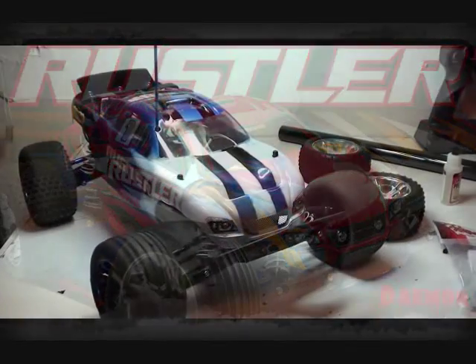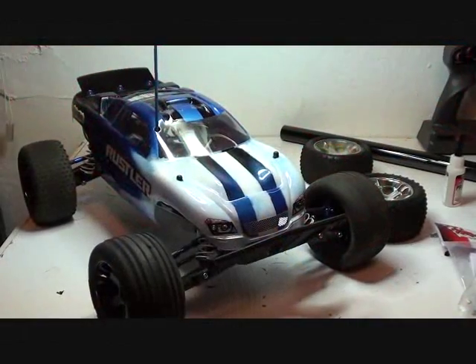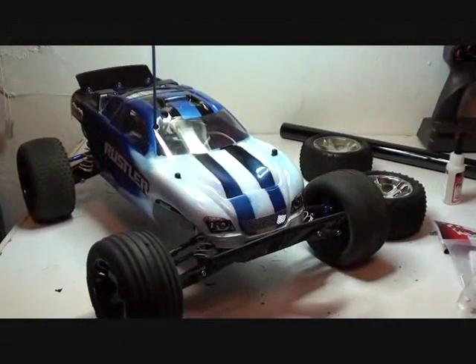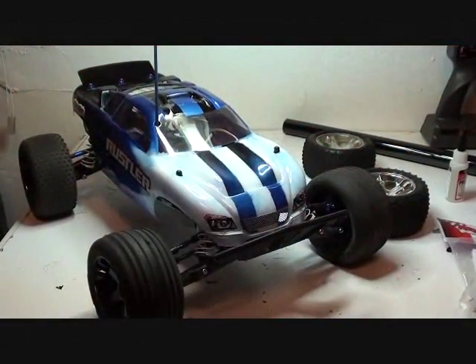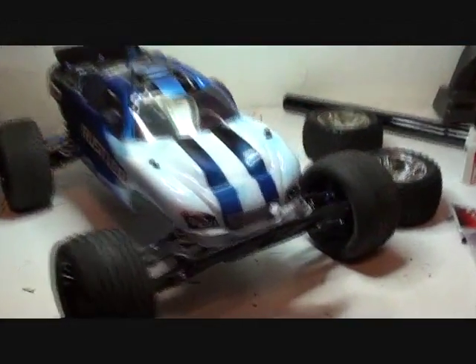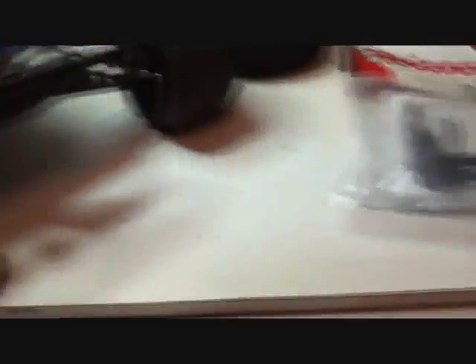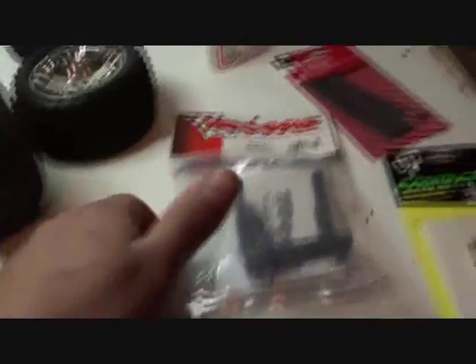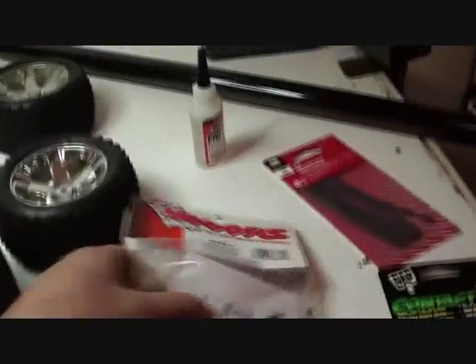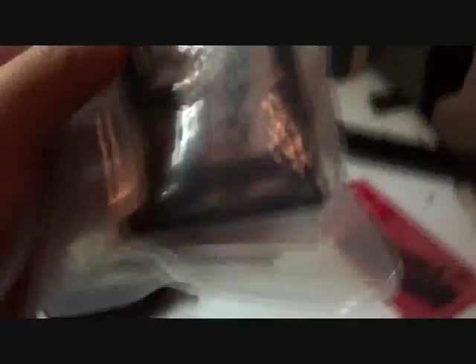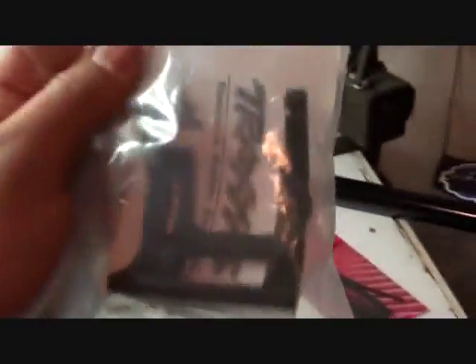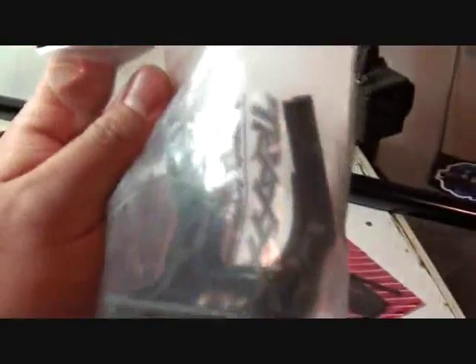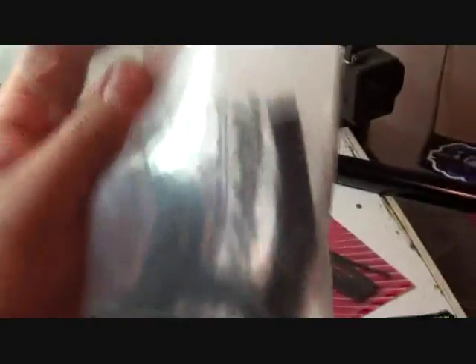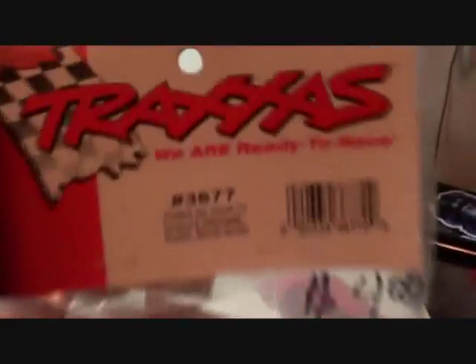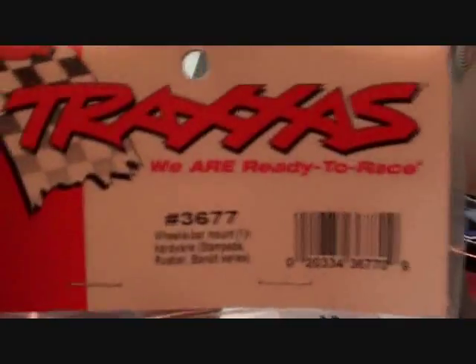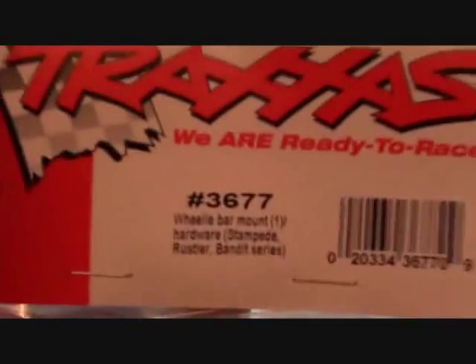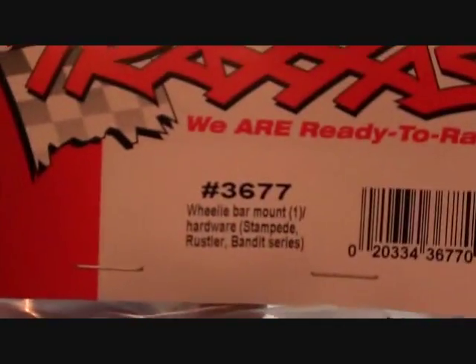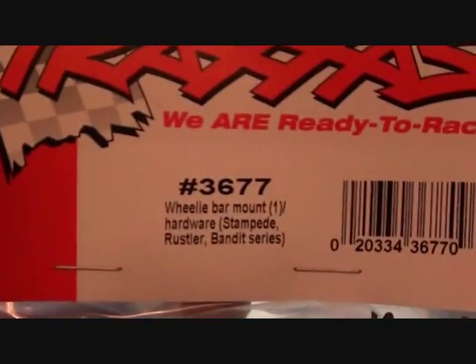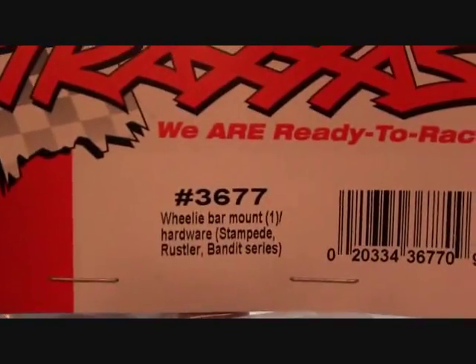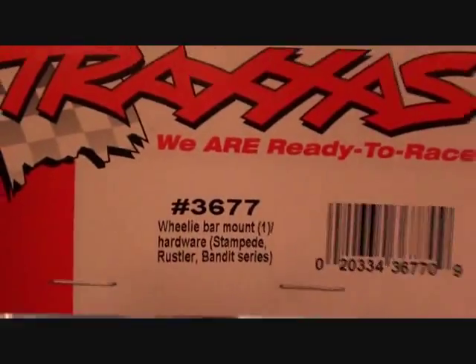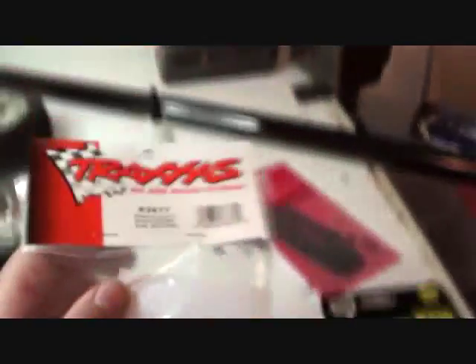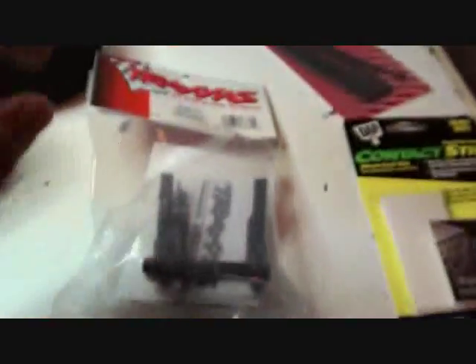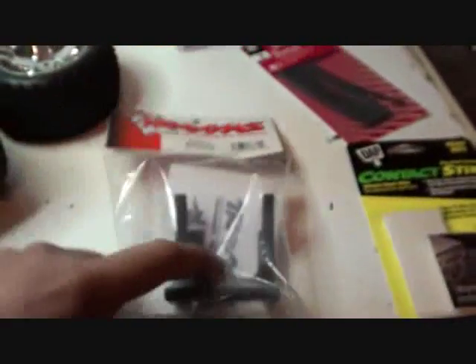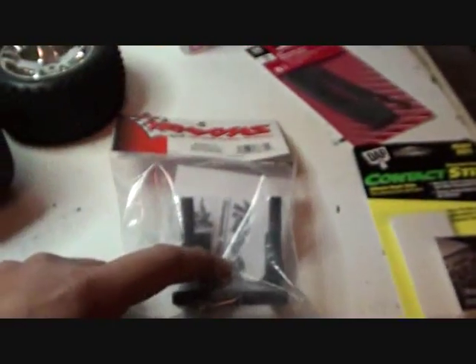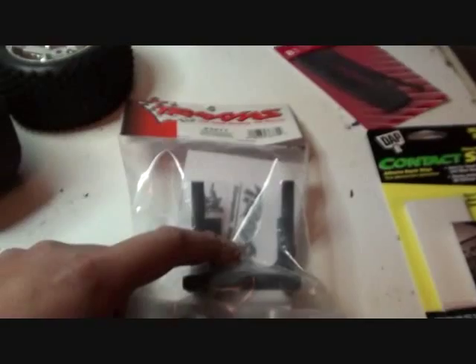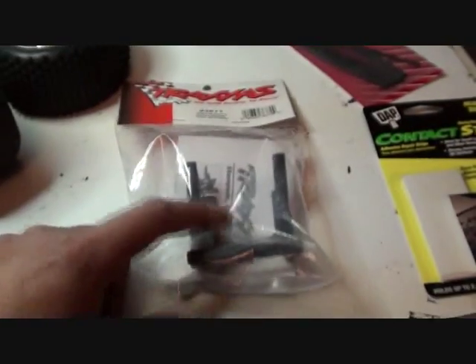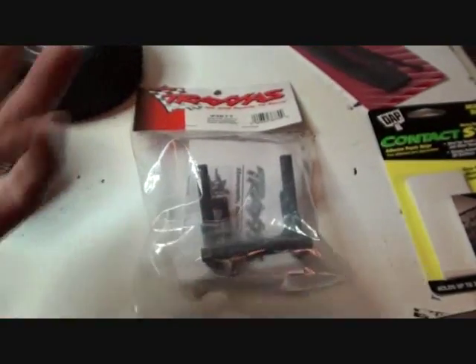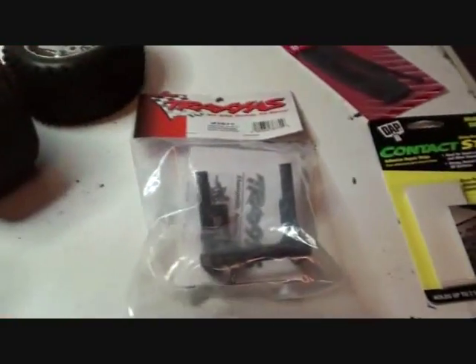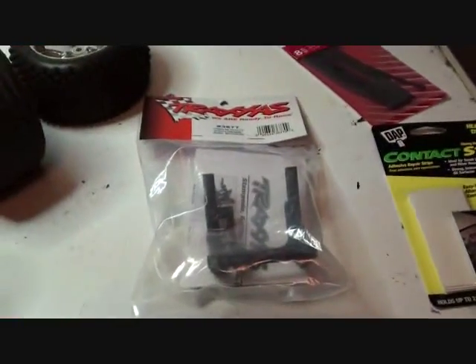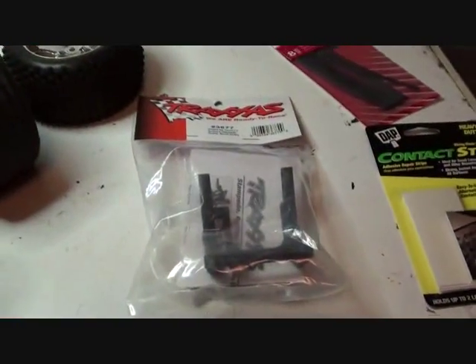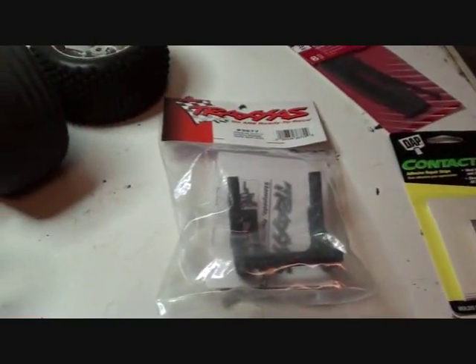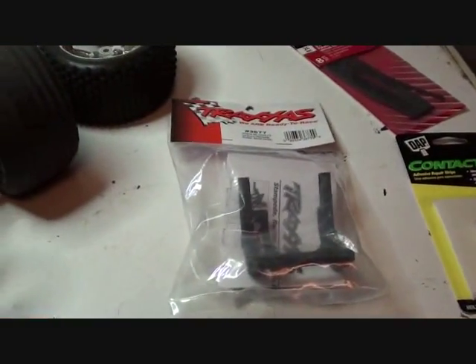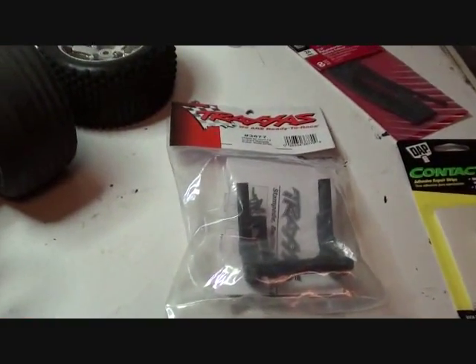Daemon, level 6 upgrade. Today we're going to be installing the motor guard, which is not a motor guard — it is a wheelie bar mount. It's the same exact thing, just it's not called a motor guard, even though it is.